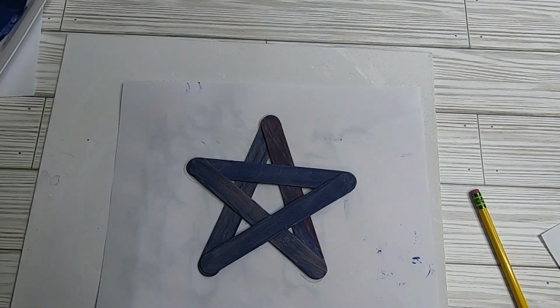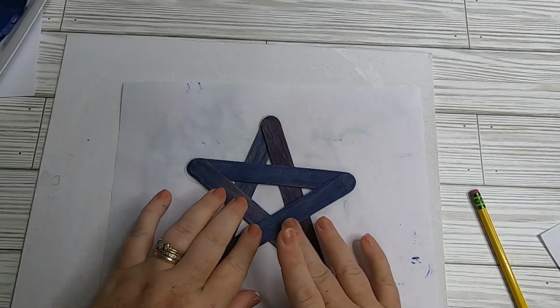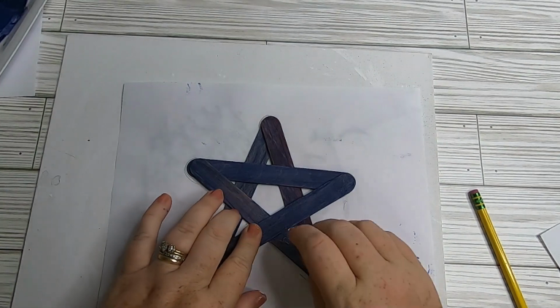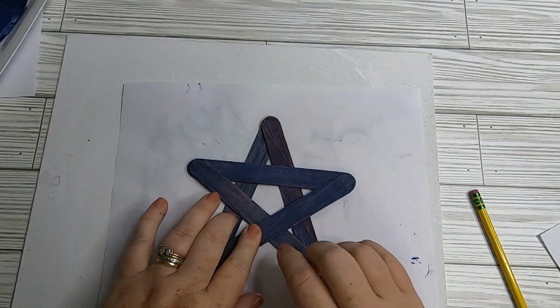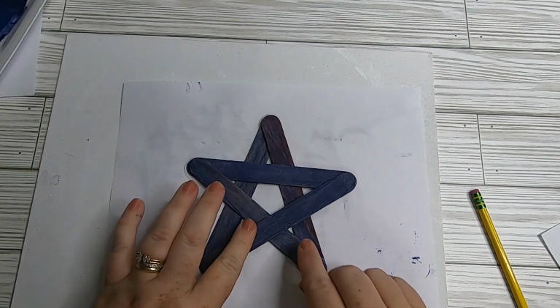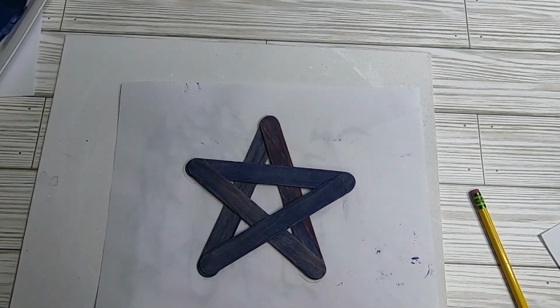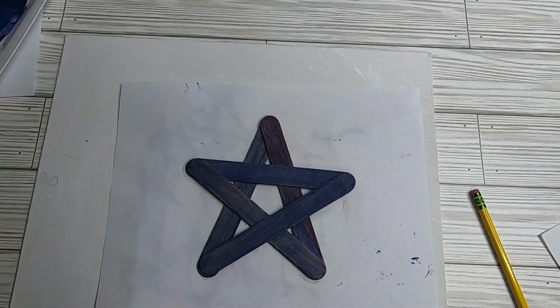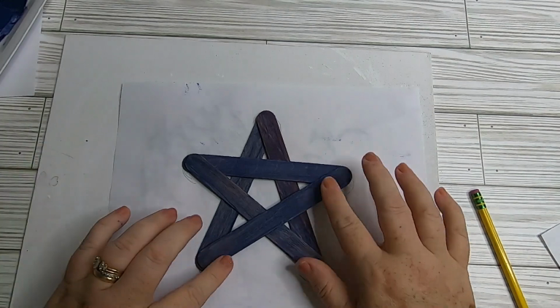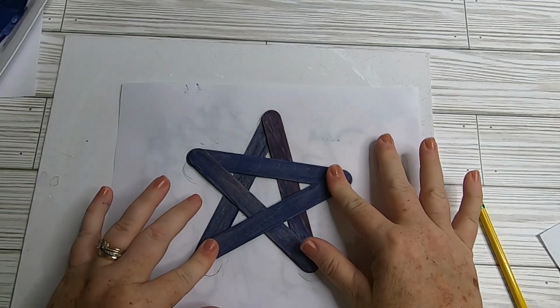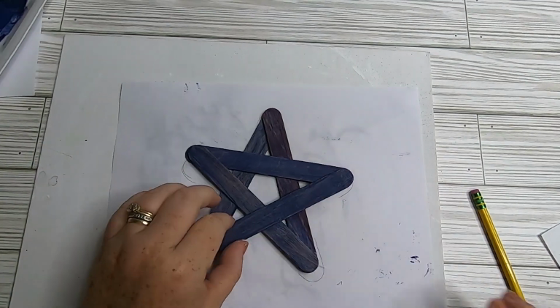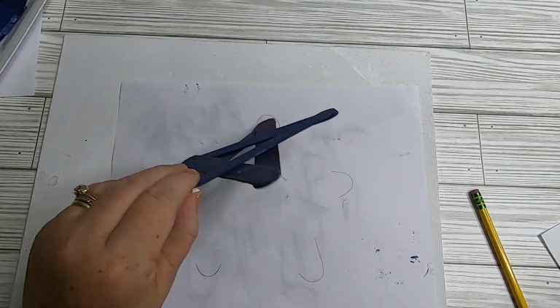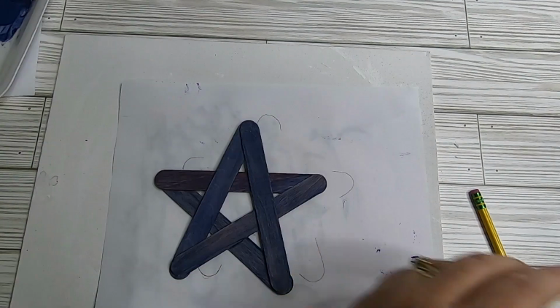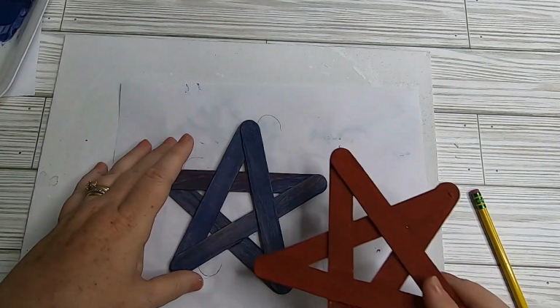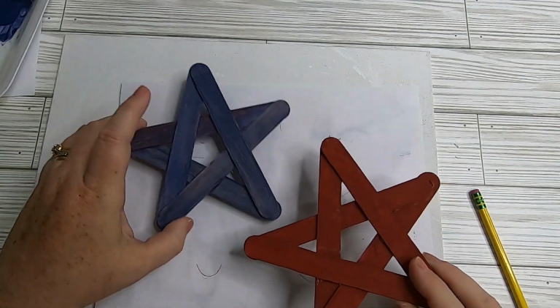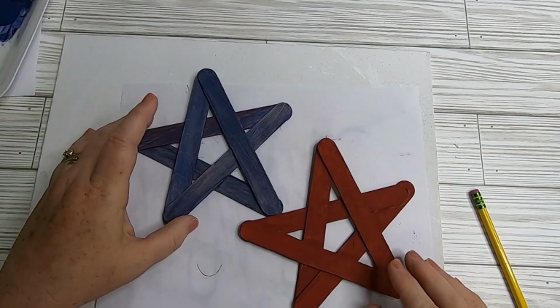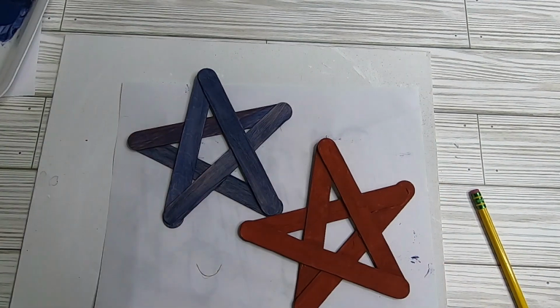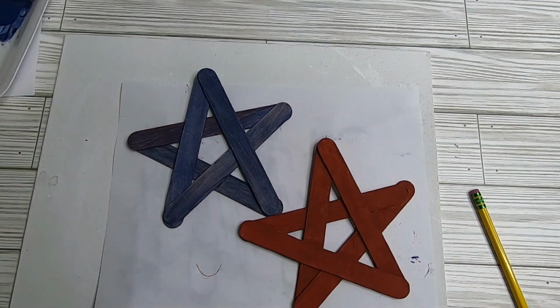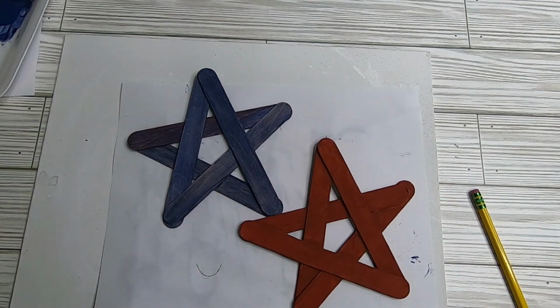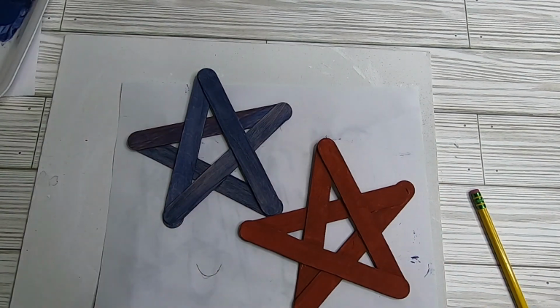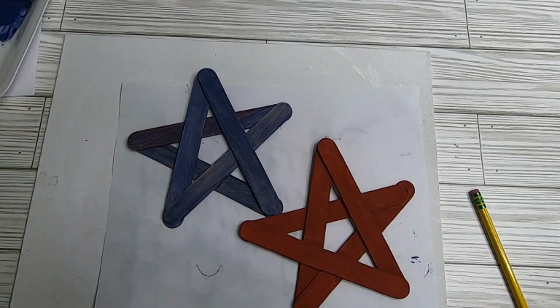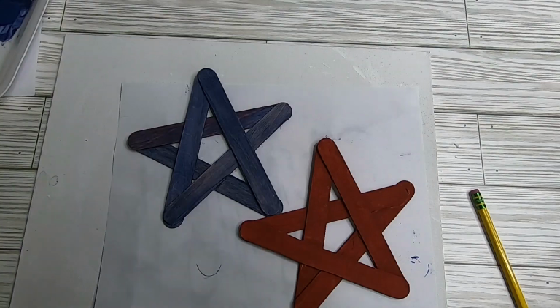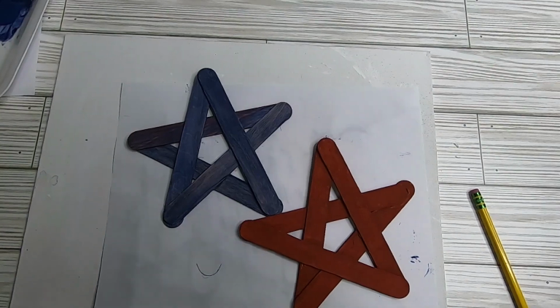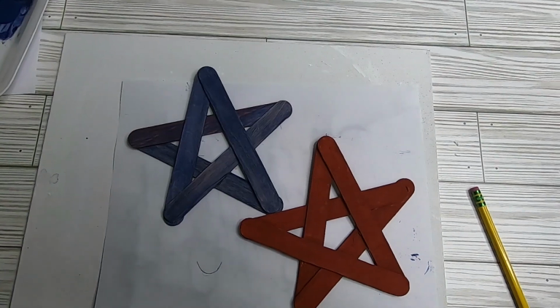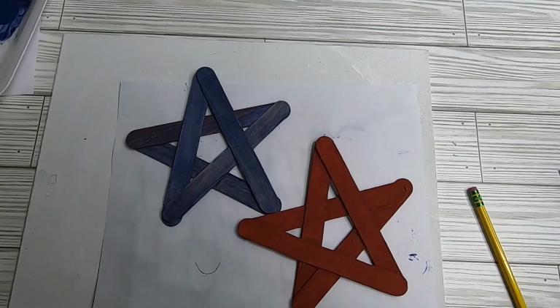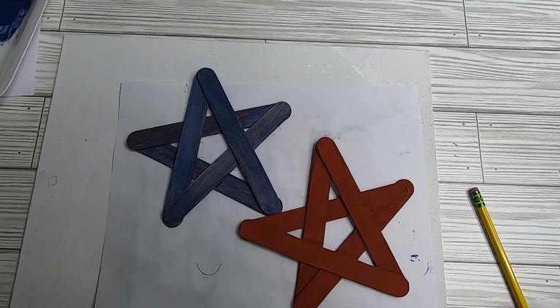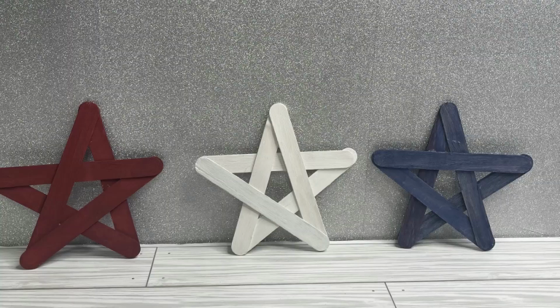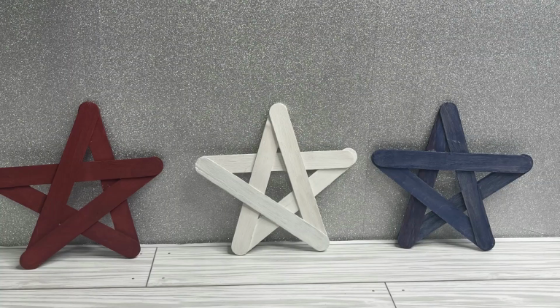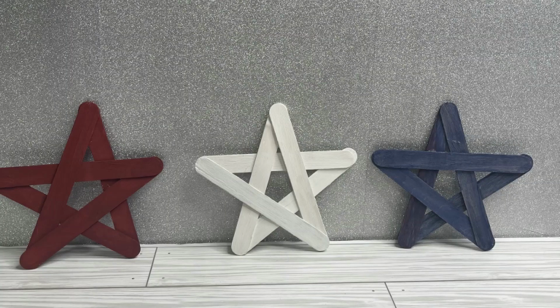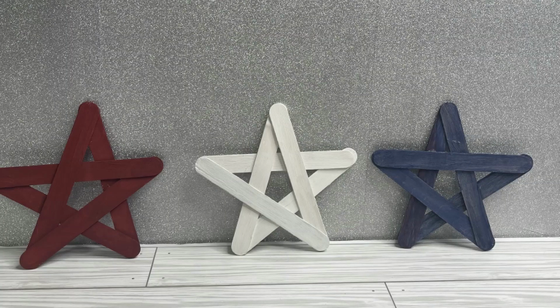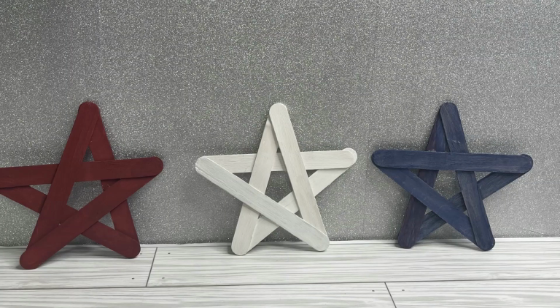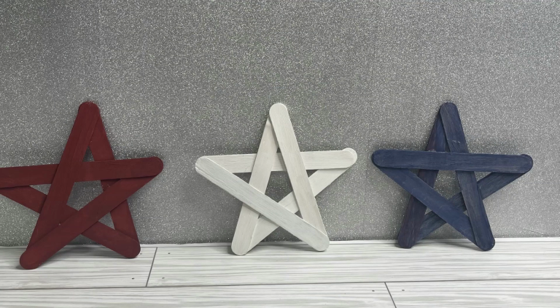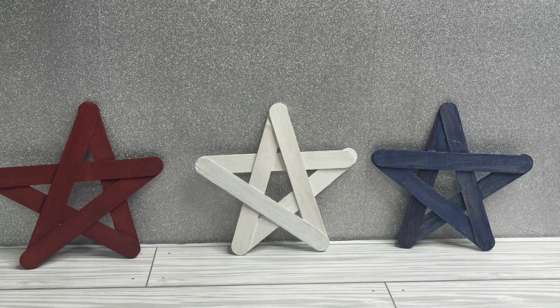Now we have all our stars glued together. The template we made by drawing the corners was nice because all the stars are about the same size and look more uniform. Next we're going to make some bows to decorate the front of the stars.